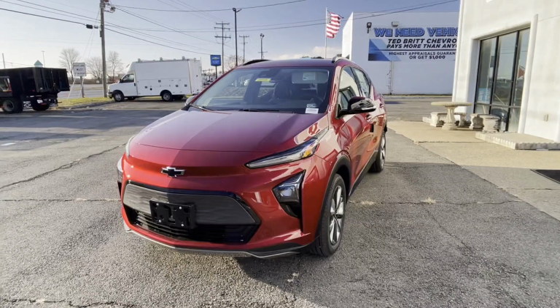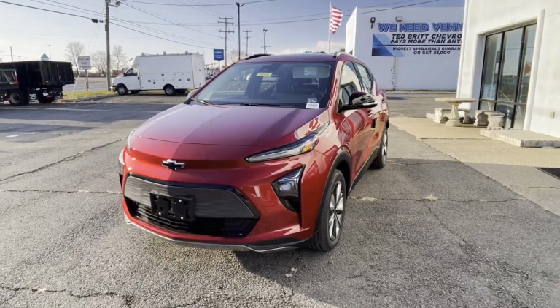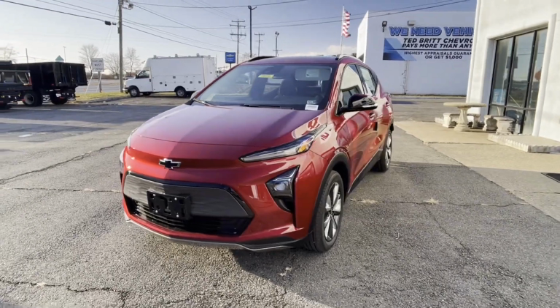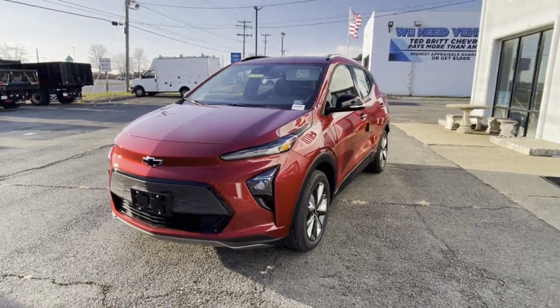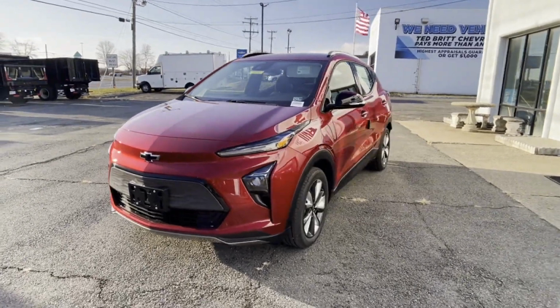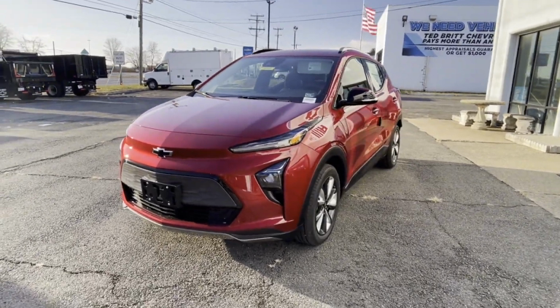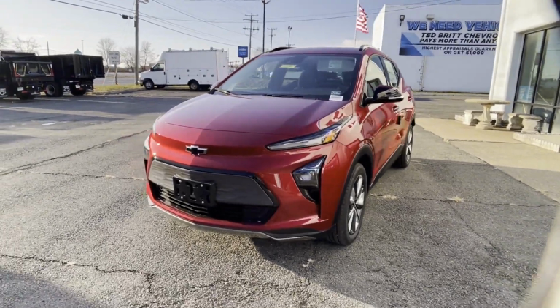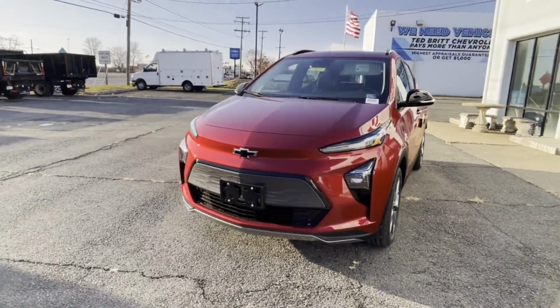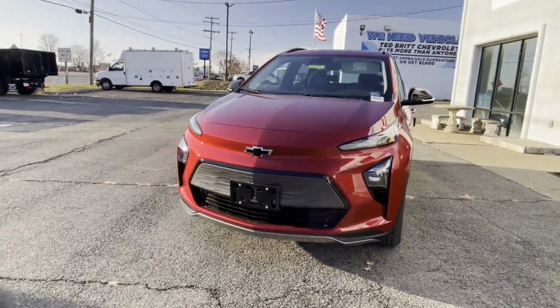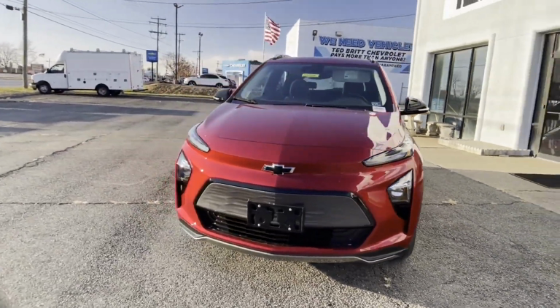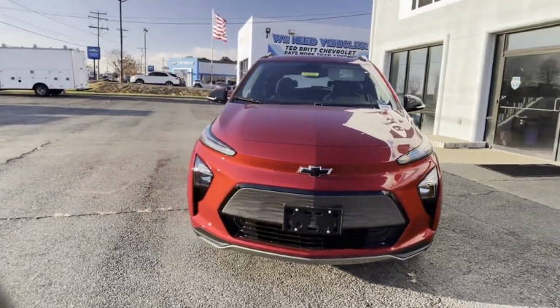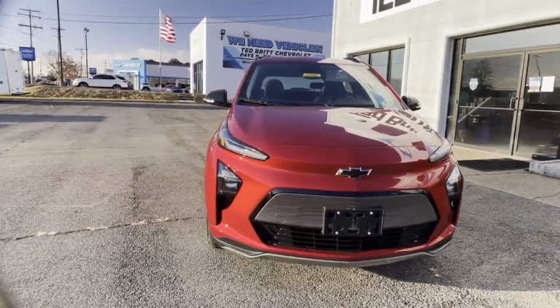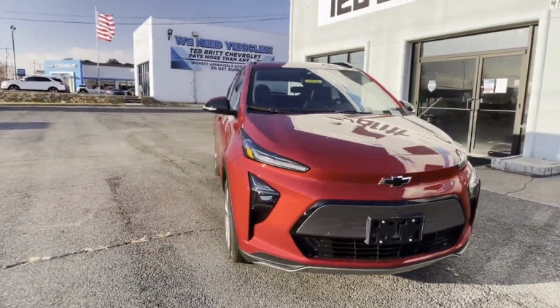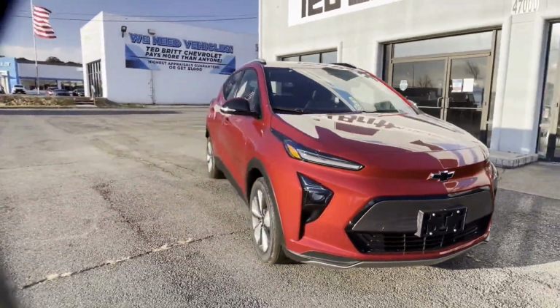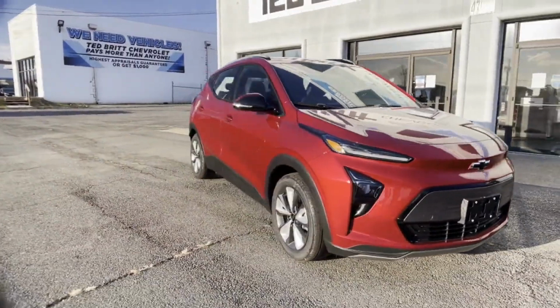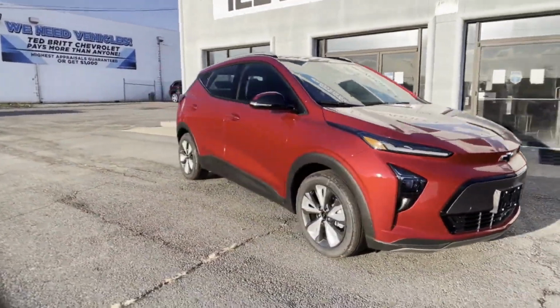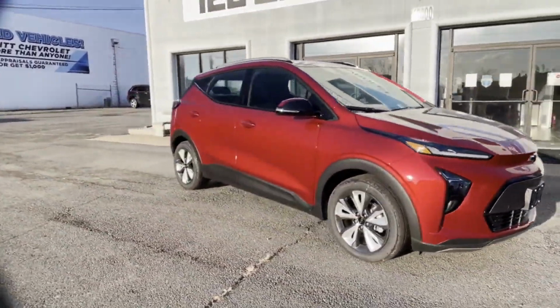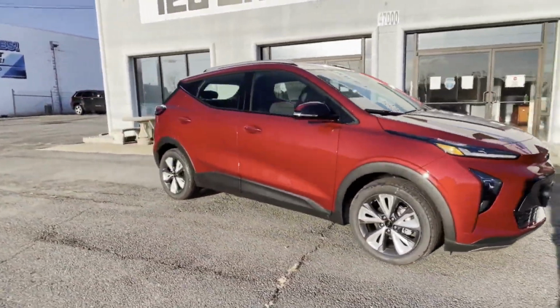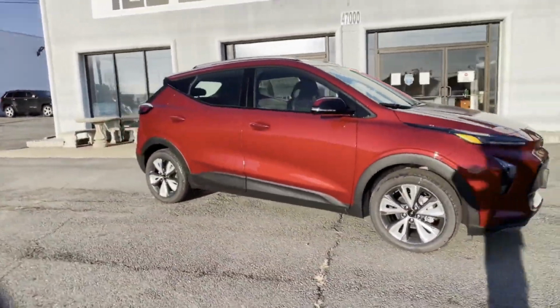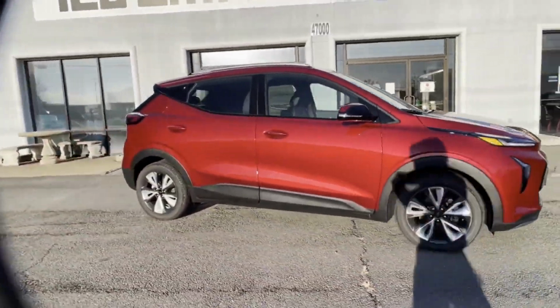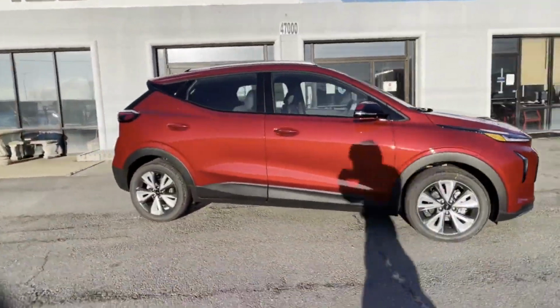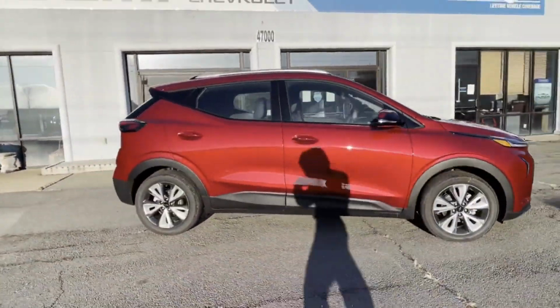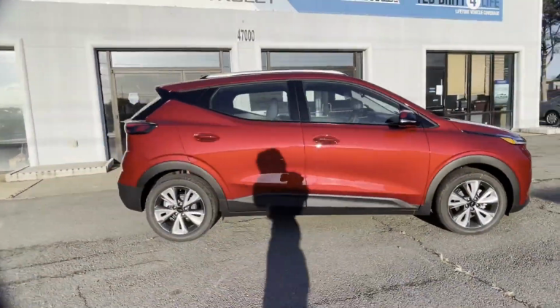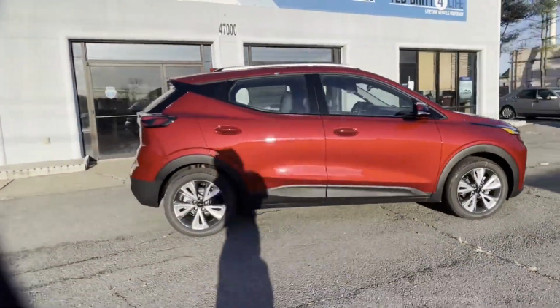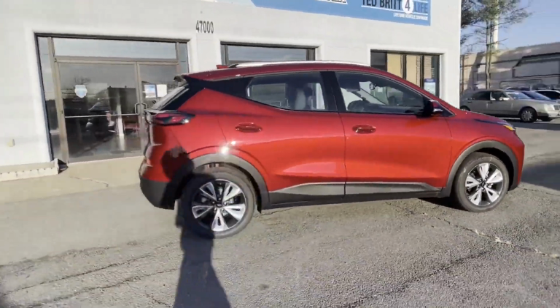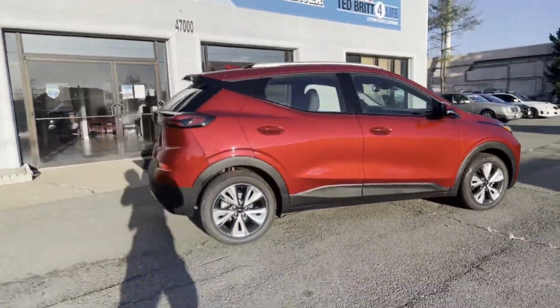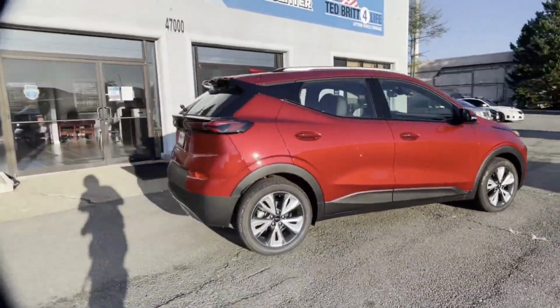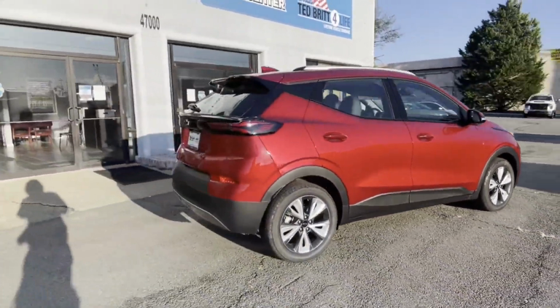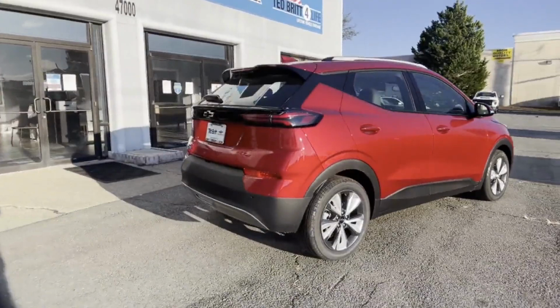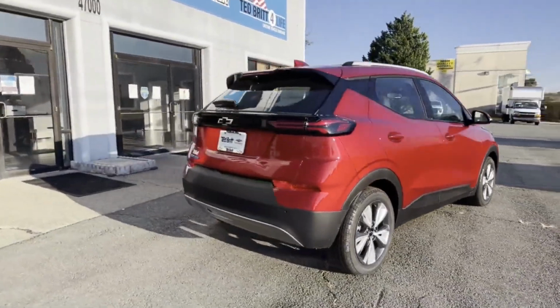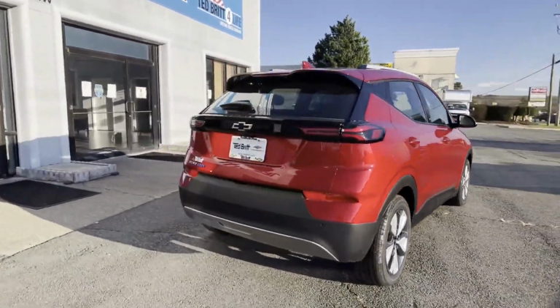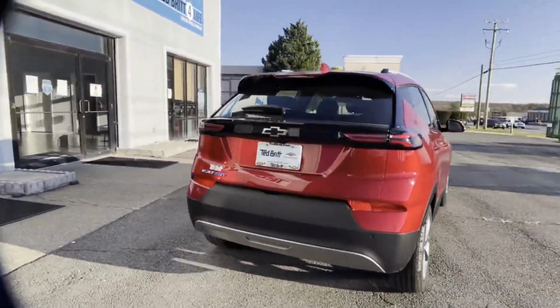2023 Chevrolet Bolt EUV. This SUV offers space as well as power and performance. Additionally, you'll be more than pleased with extra features like these.